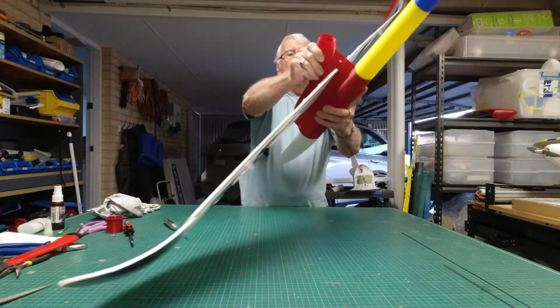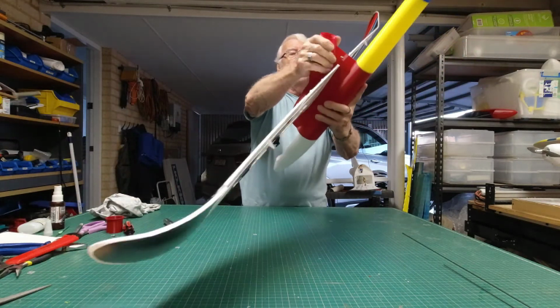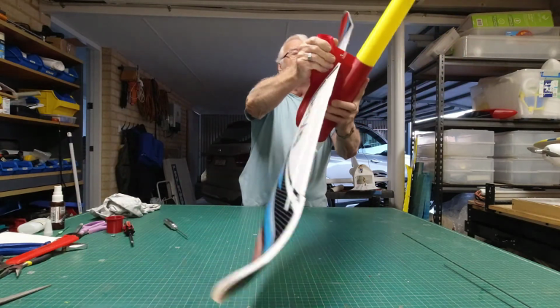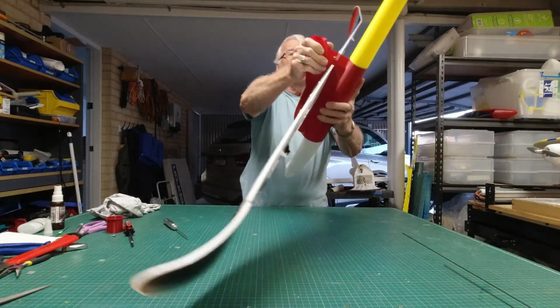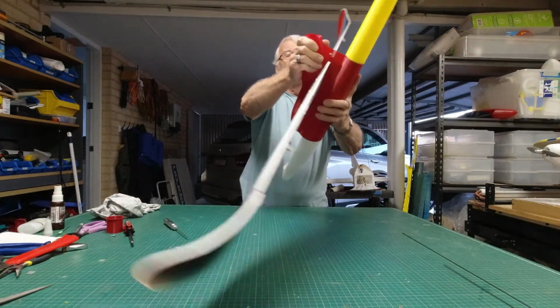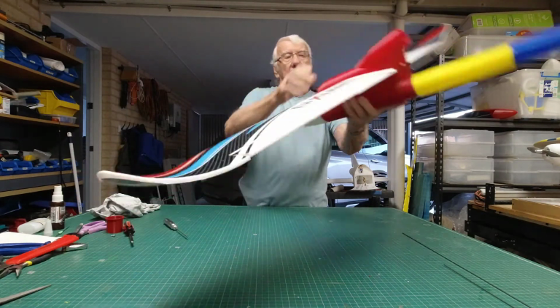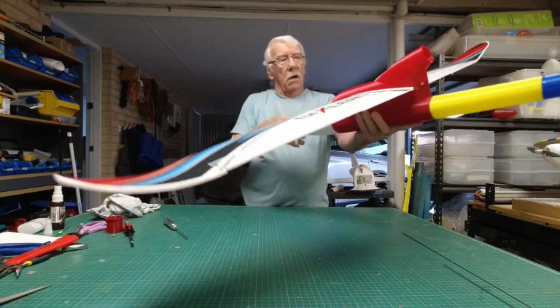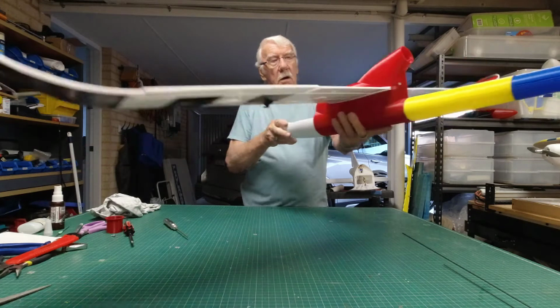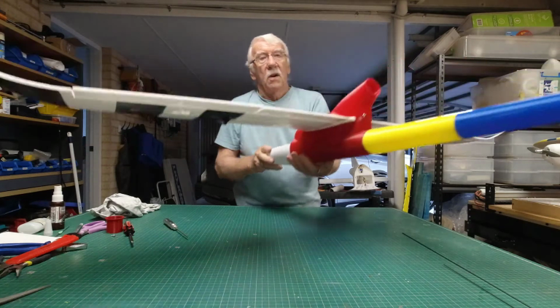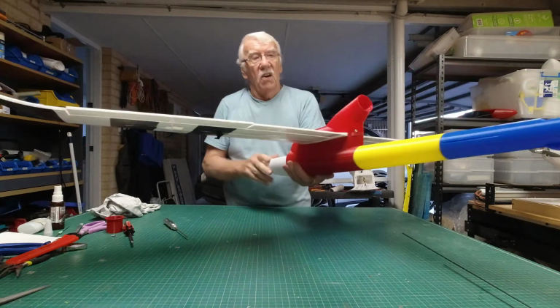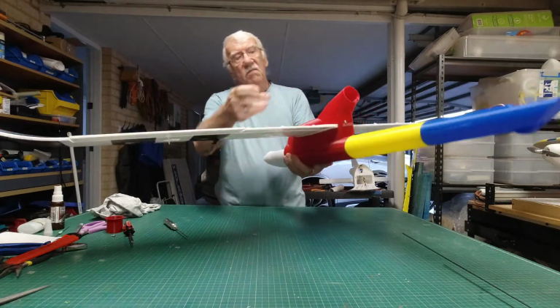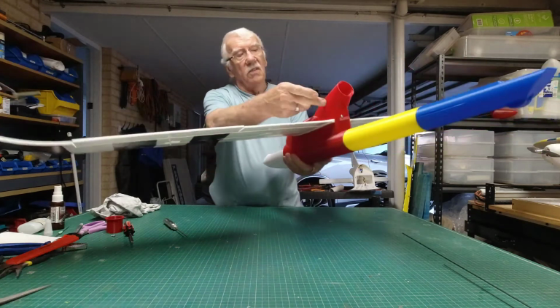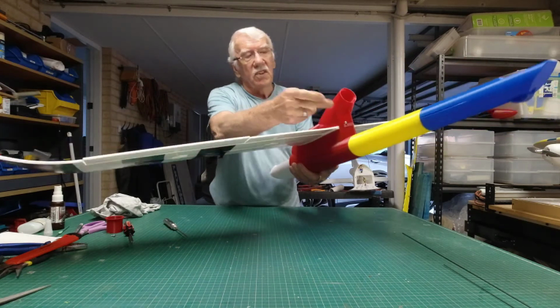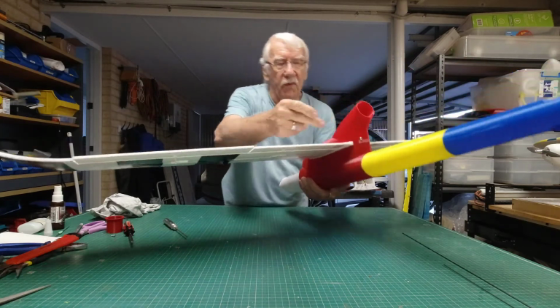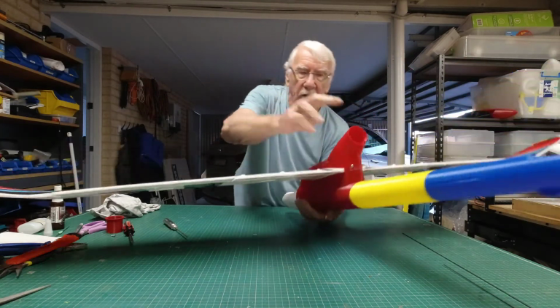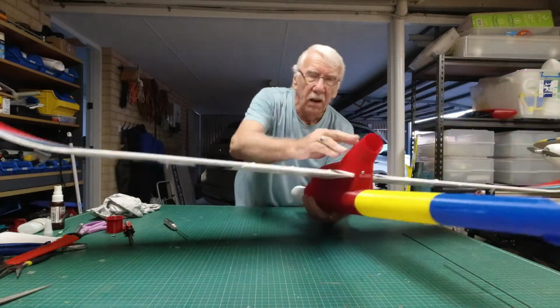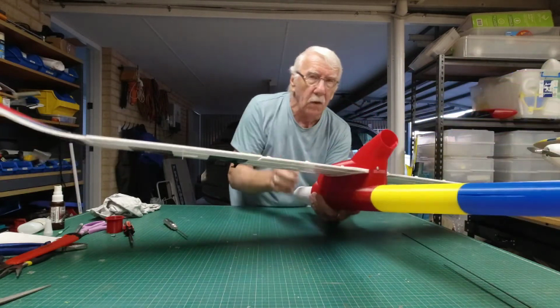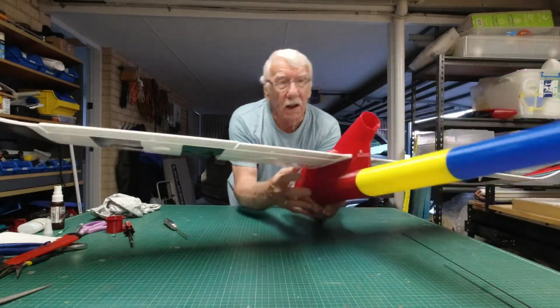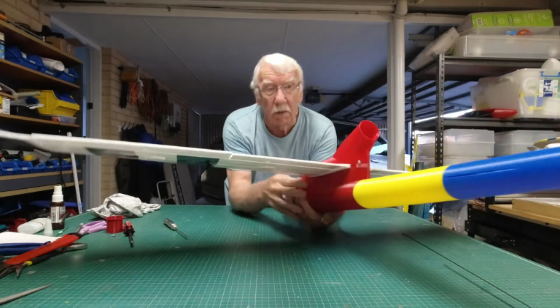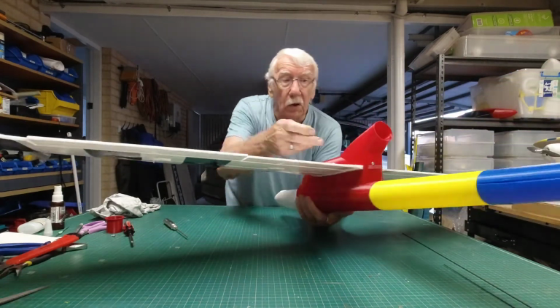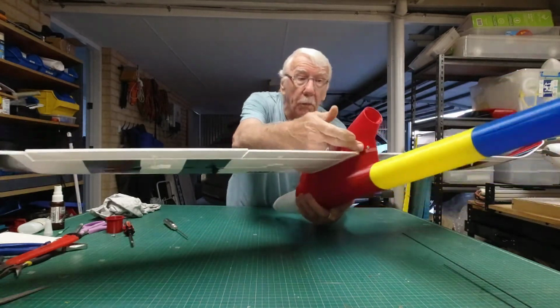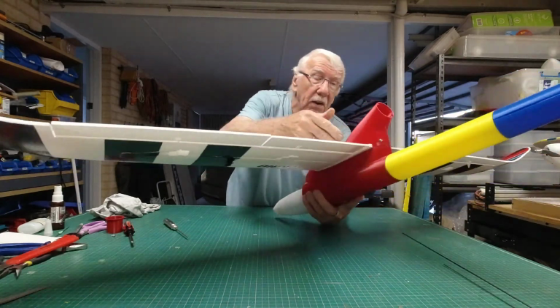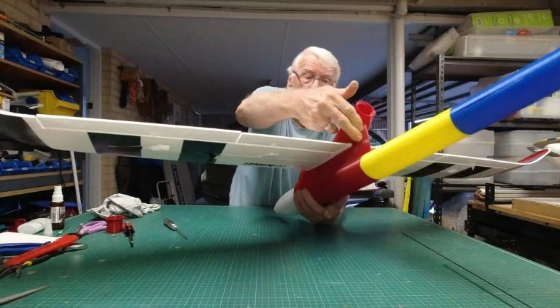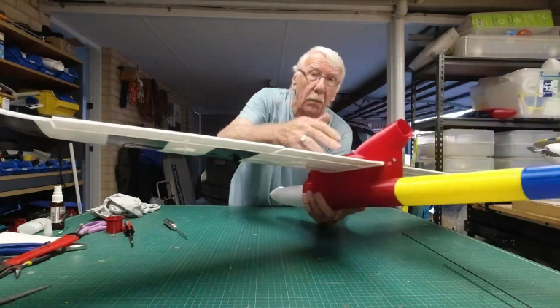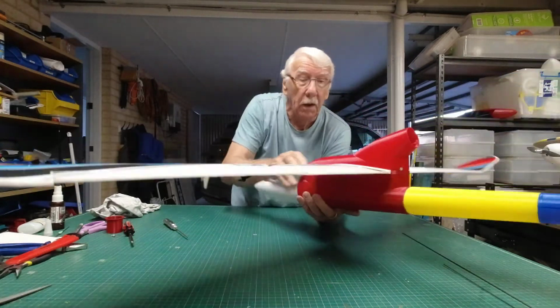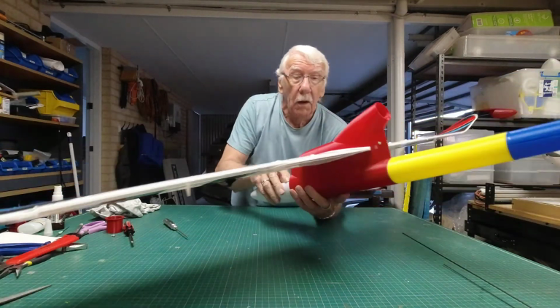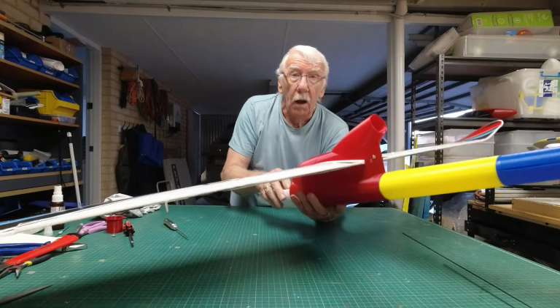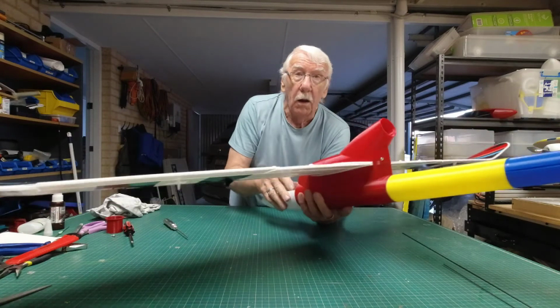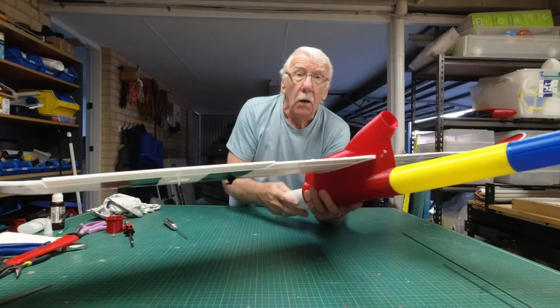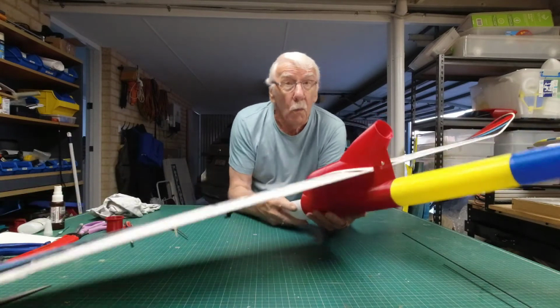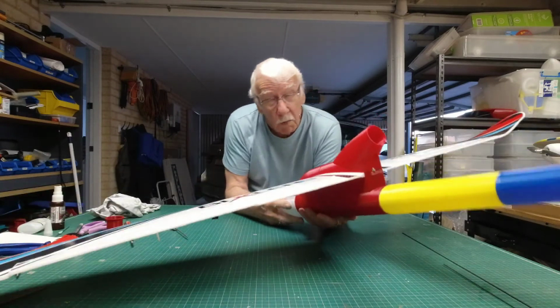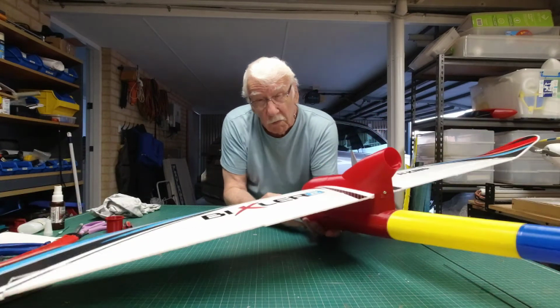So that goes right through both wings. There we are — we've got a solid wing, that's quite solid now. This can be fitted either way: it can be glued in place or it can be removable.